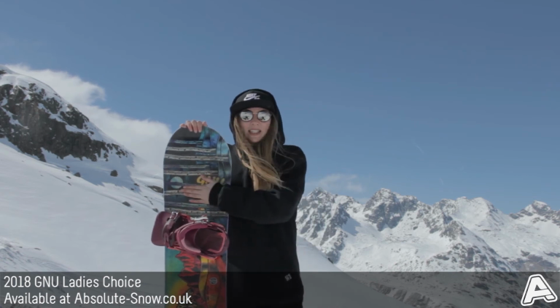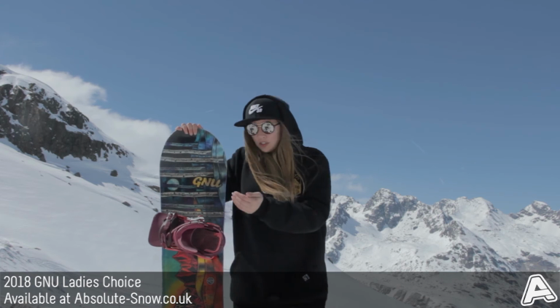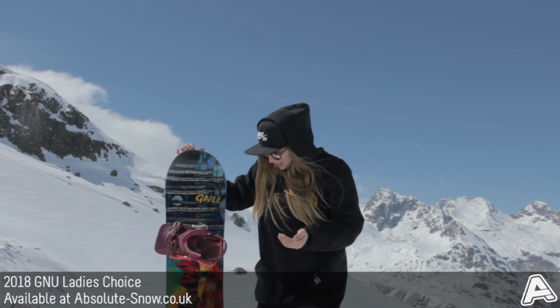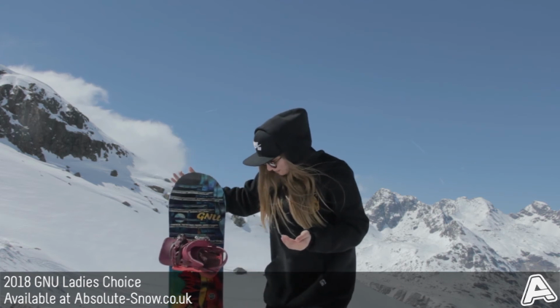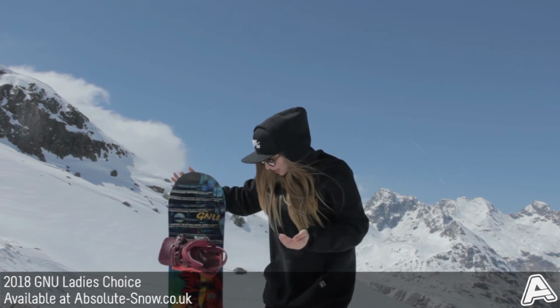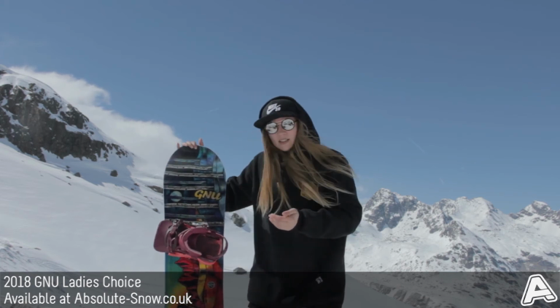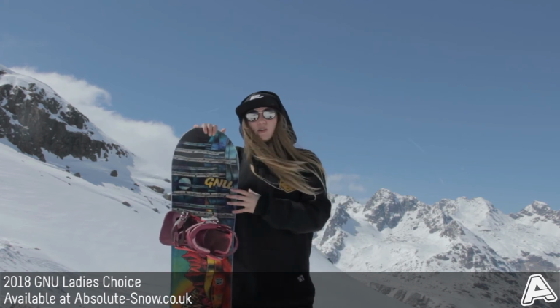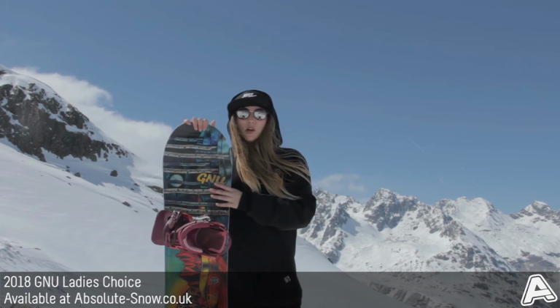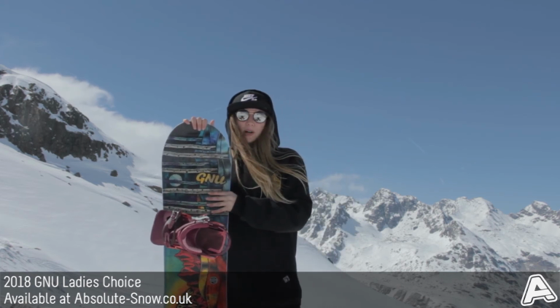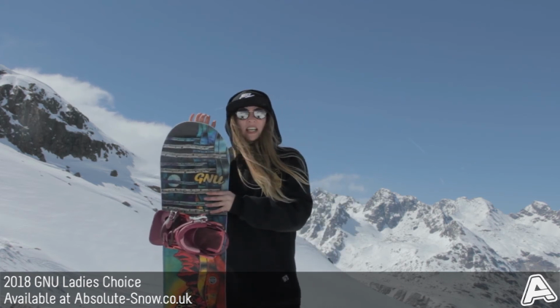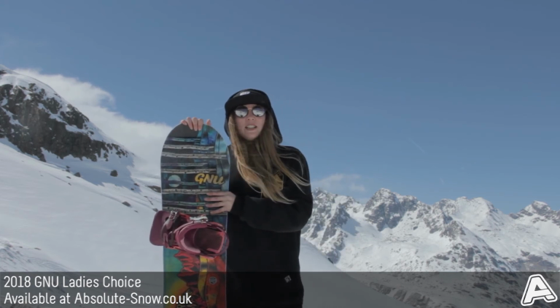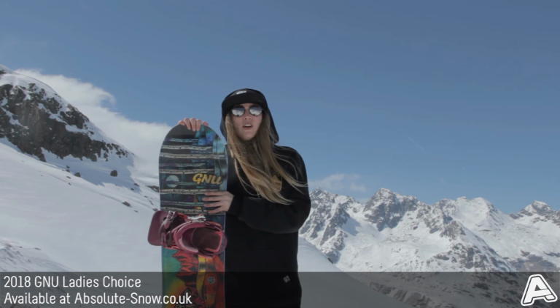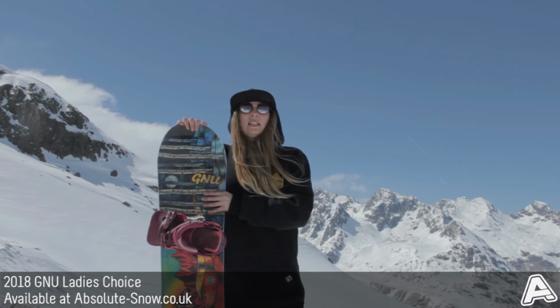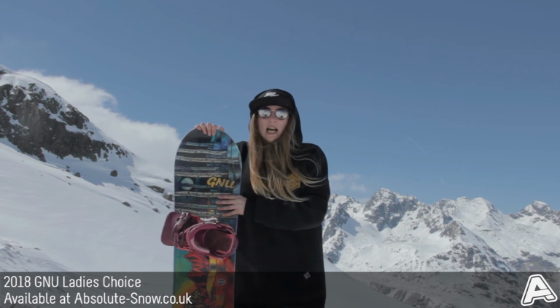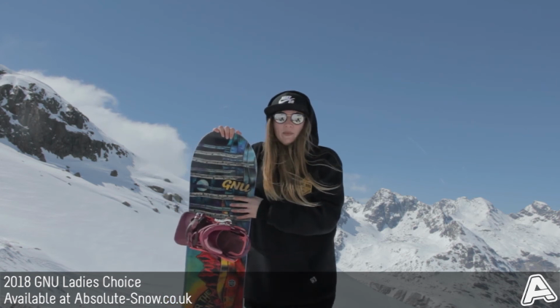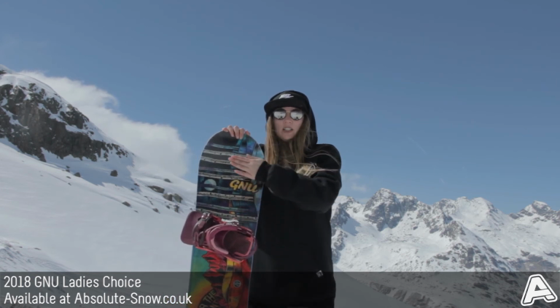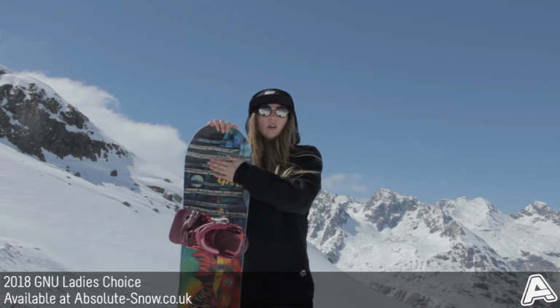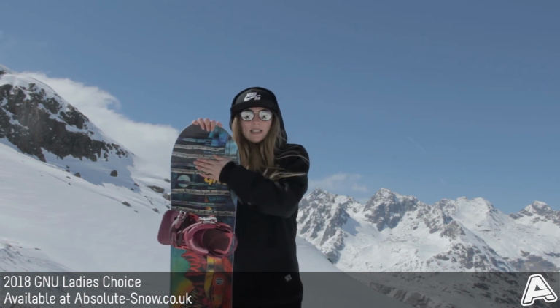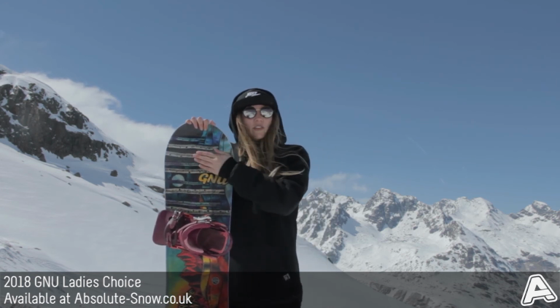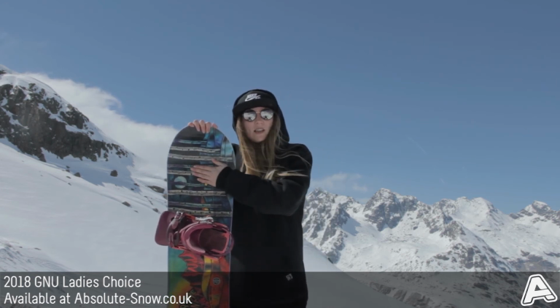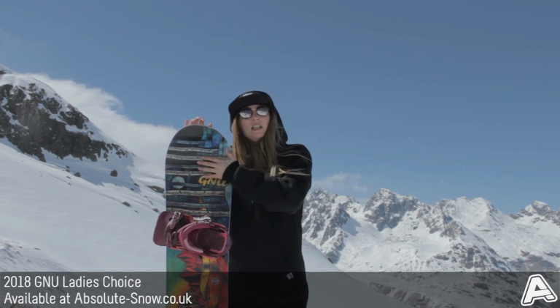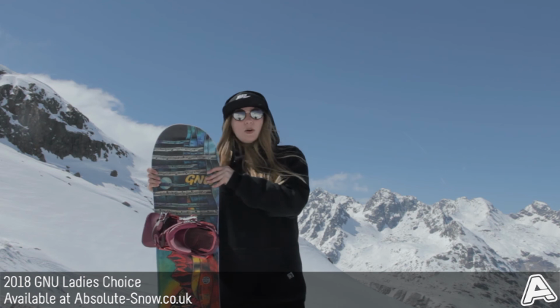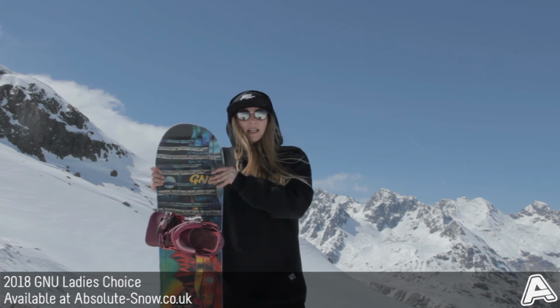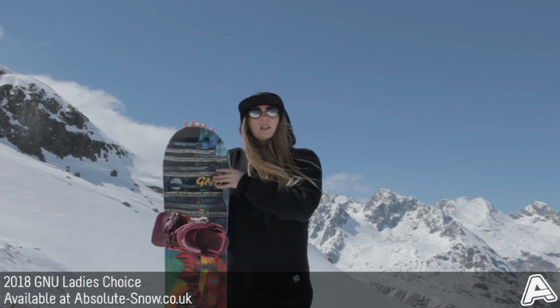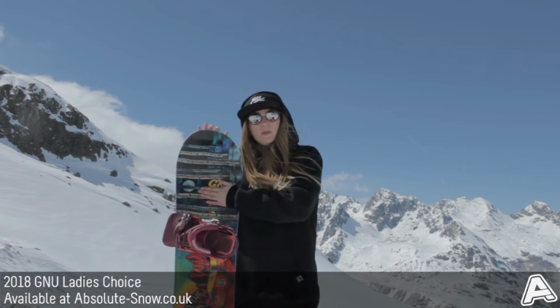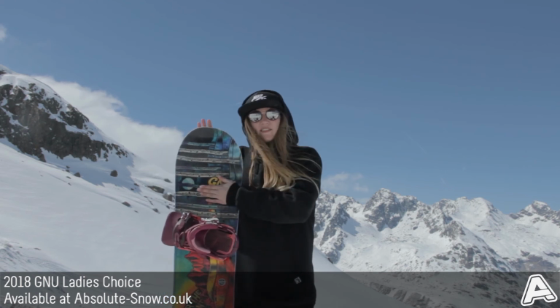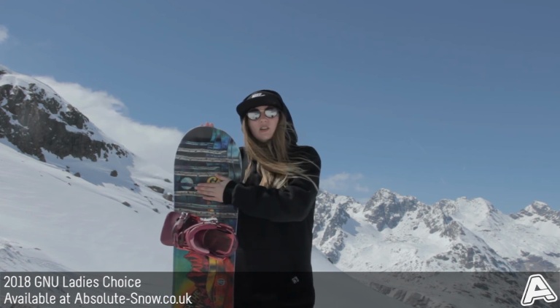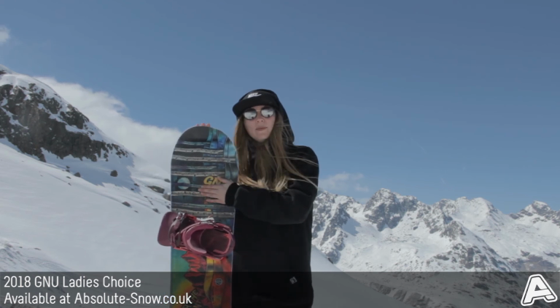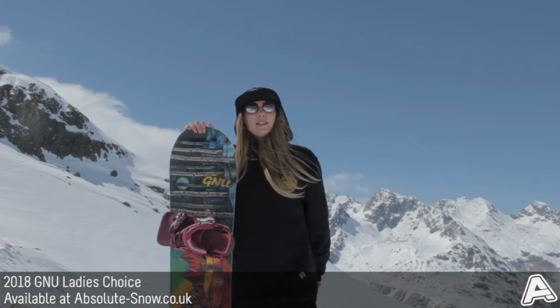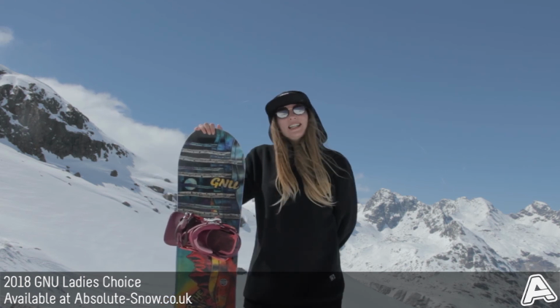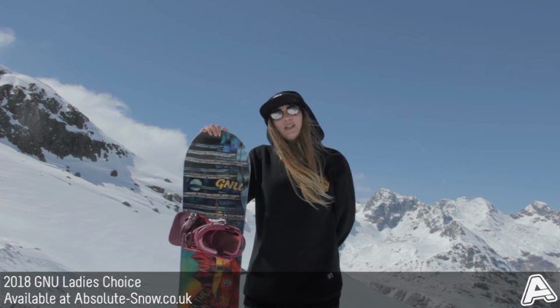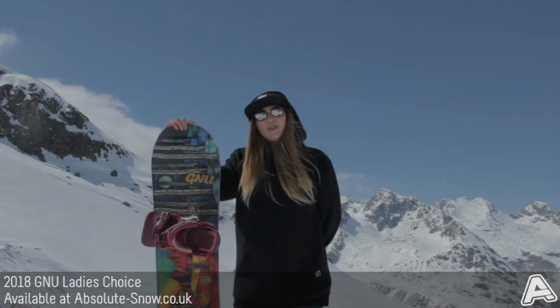This is also Jamie Anderson's pro-choice snowboard. It's good for intermediate to advanced riders — those who like to go big on kickers and go fast down the mountain. Not great for beginners, just because it's a little bit stiffer than you would like. So that's the 2018 GNU Ladies' Choice.